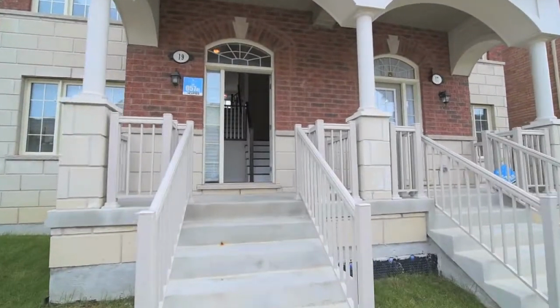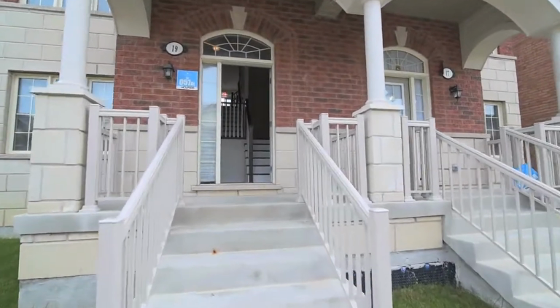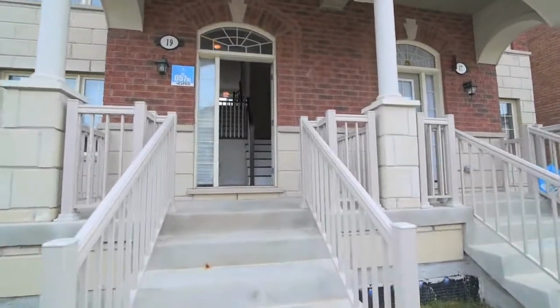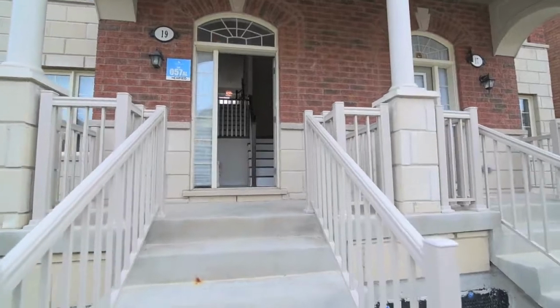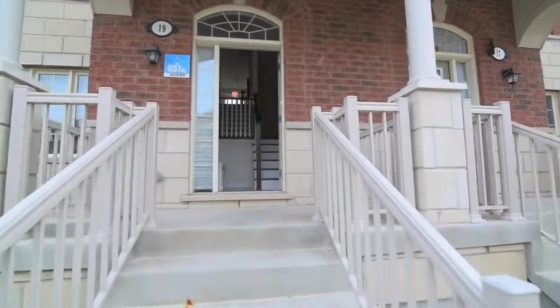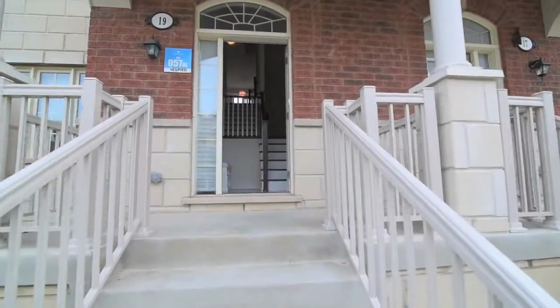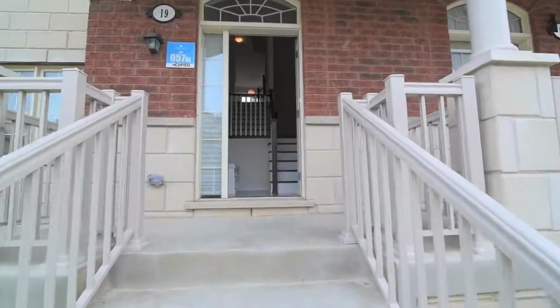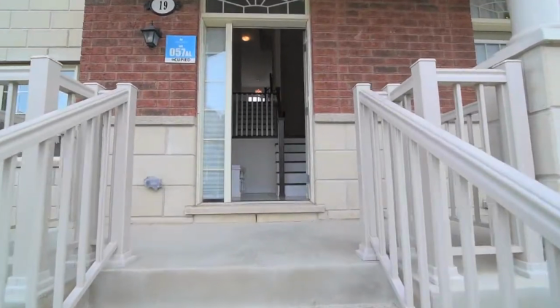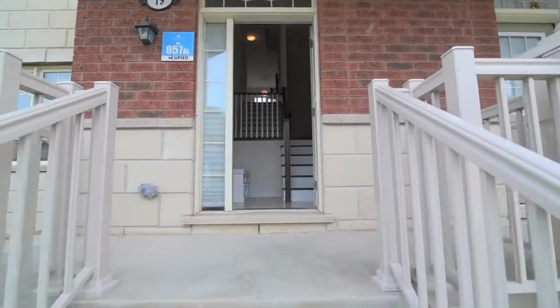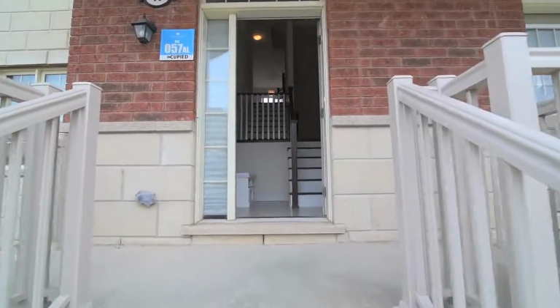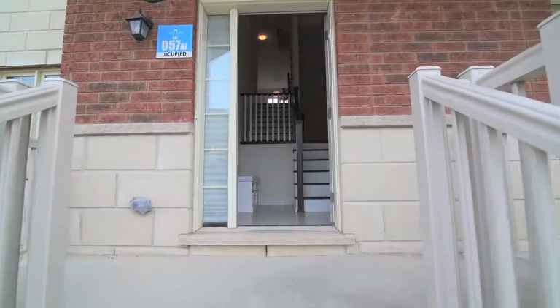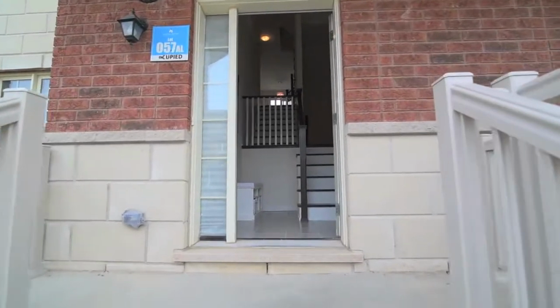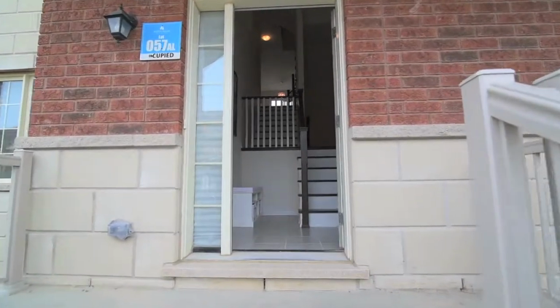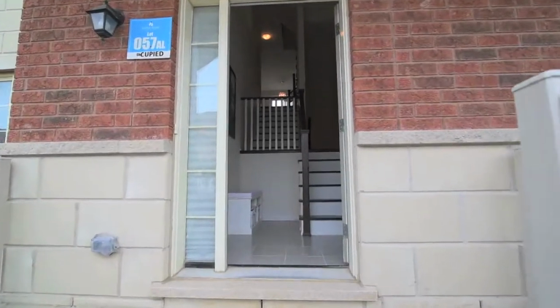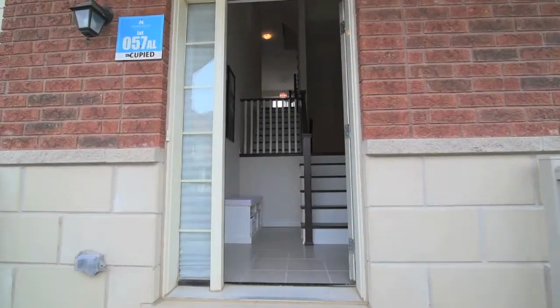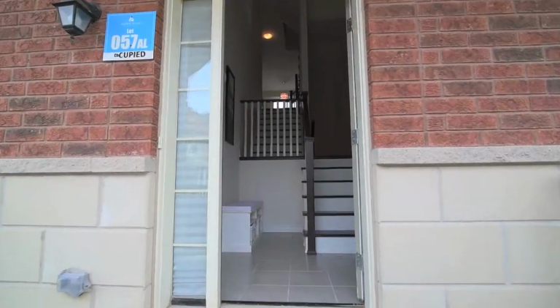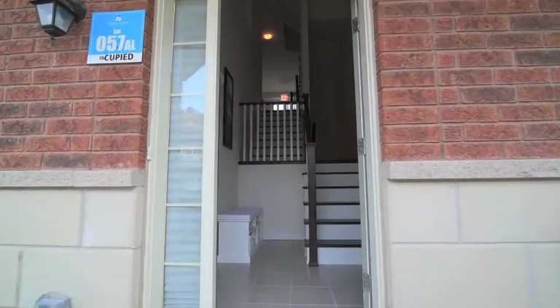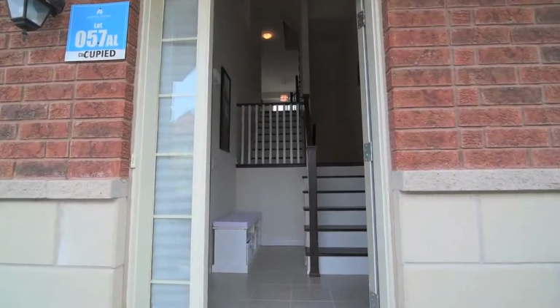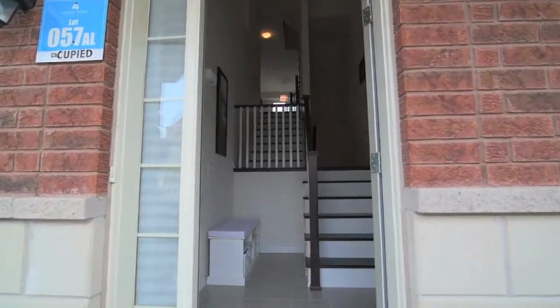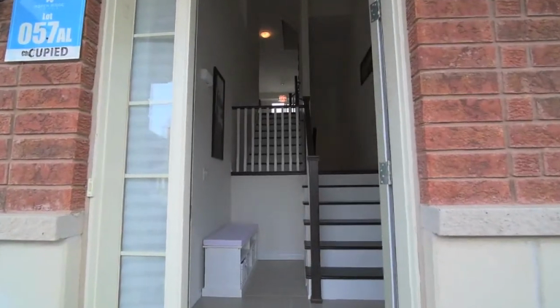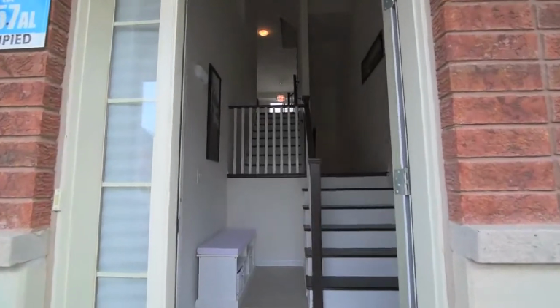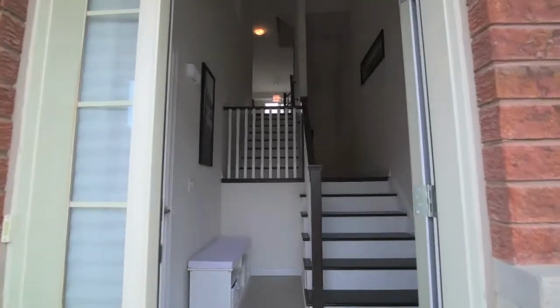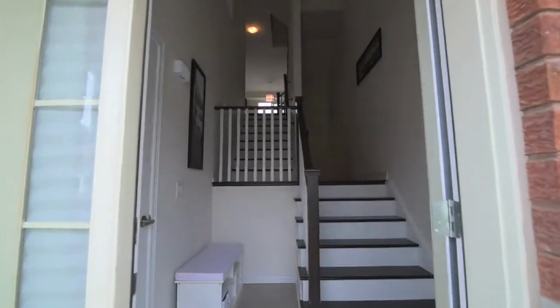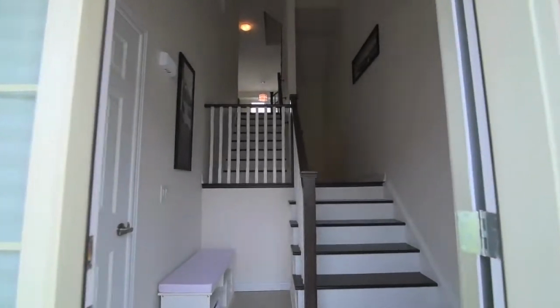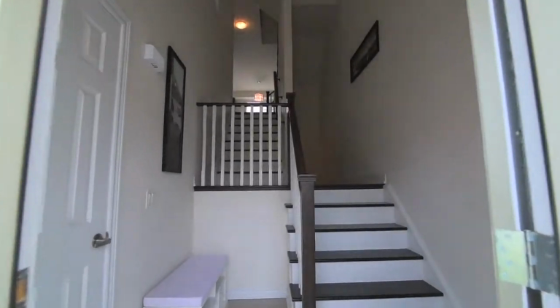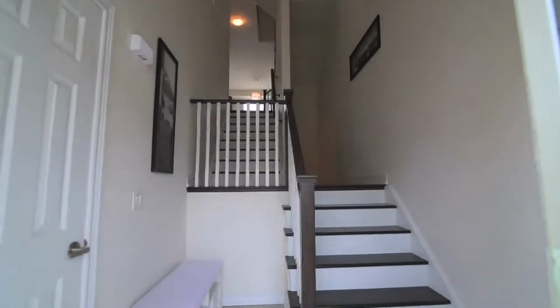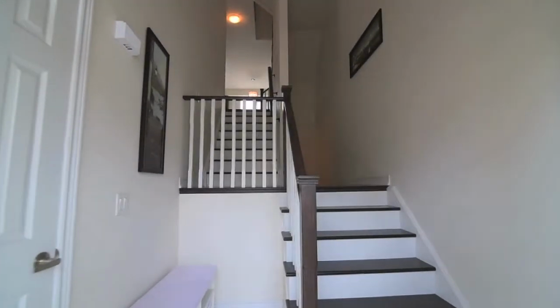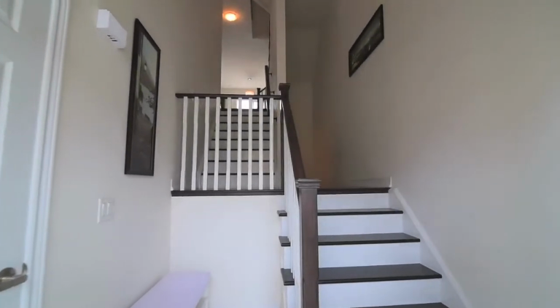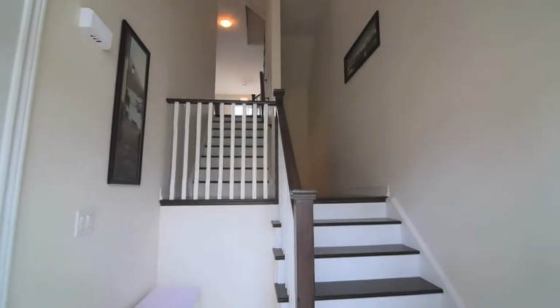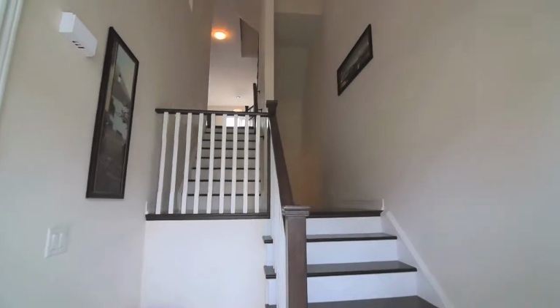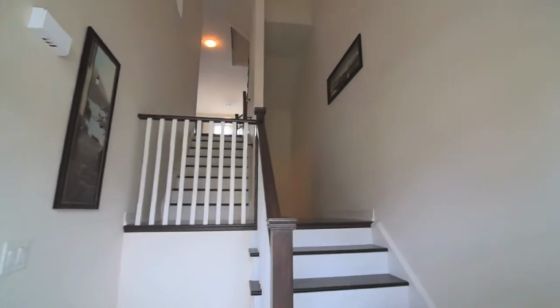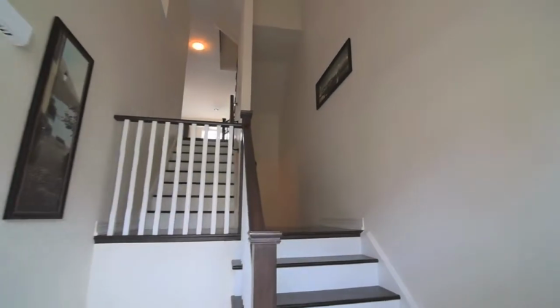This multi-level home opens into an inviting front foyer with coat closet, where separate staircases lead to the upper and lower level living areas.